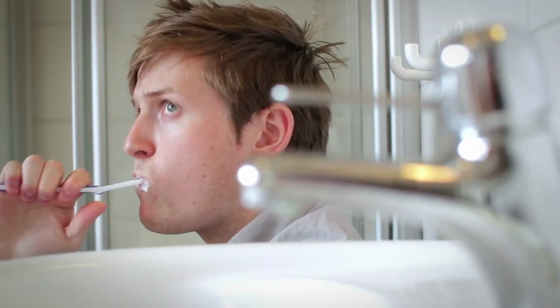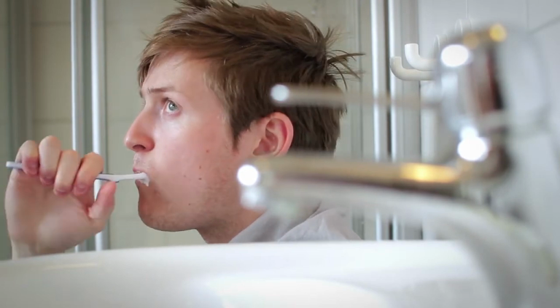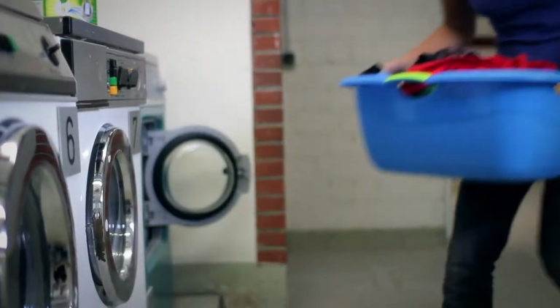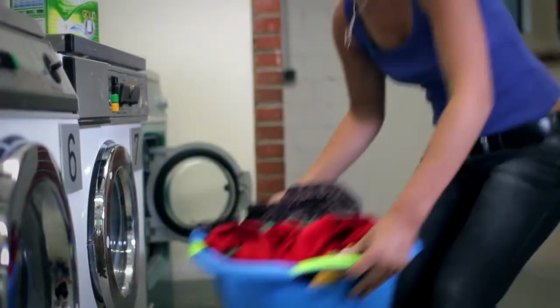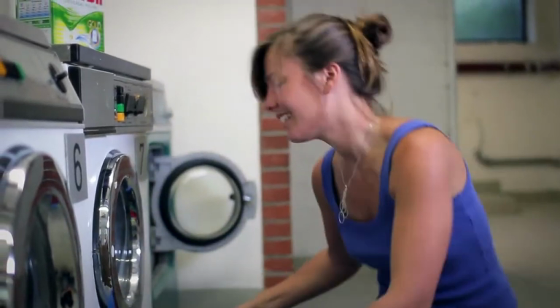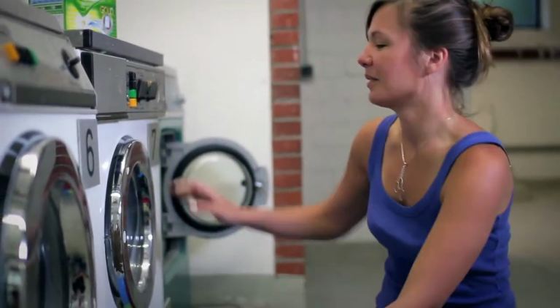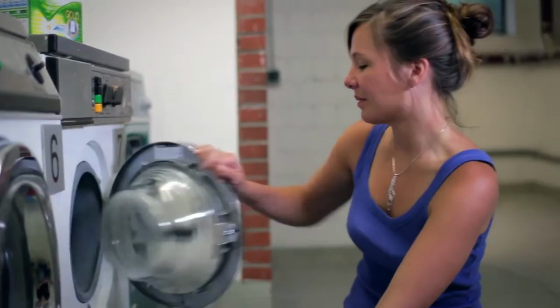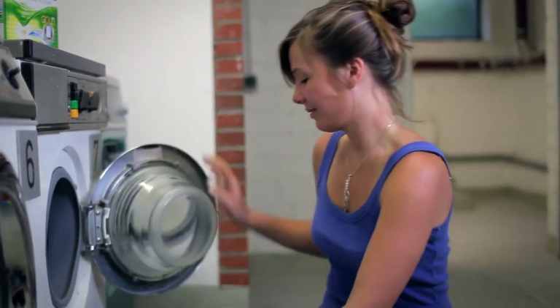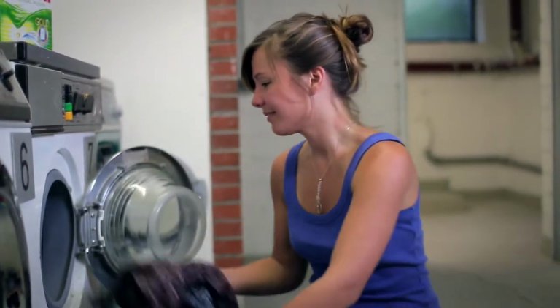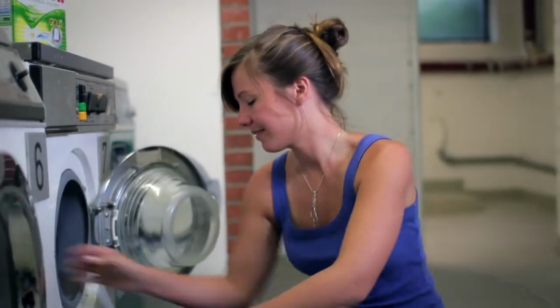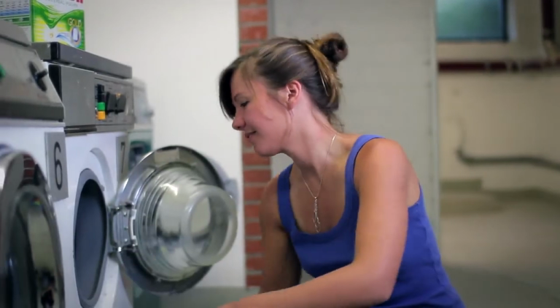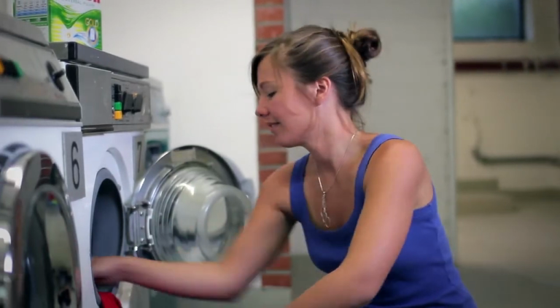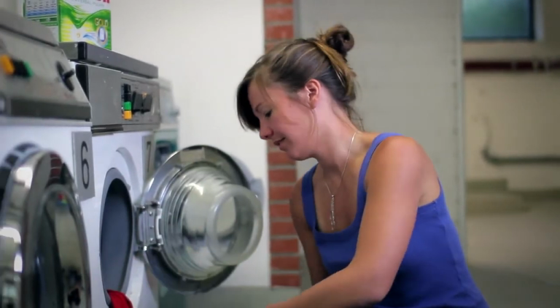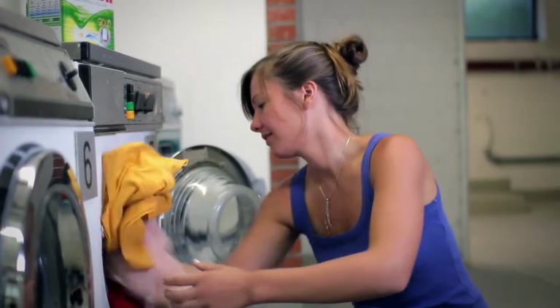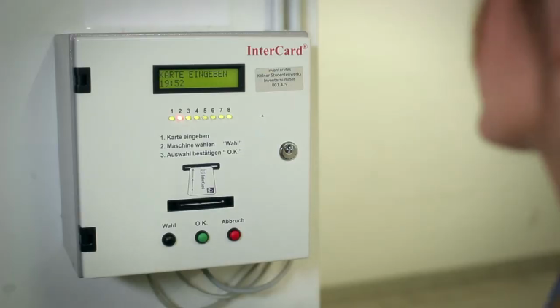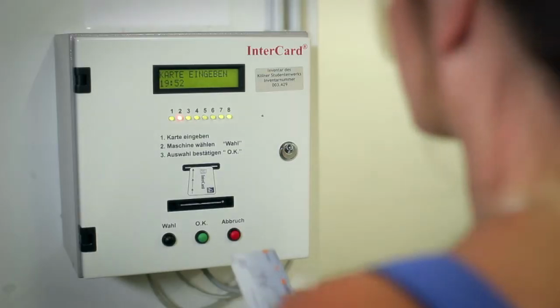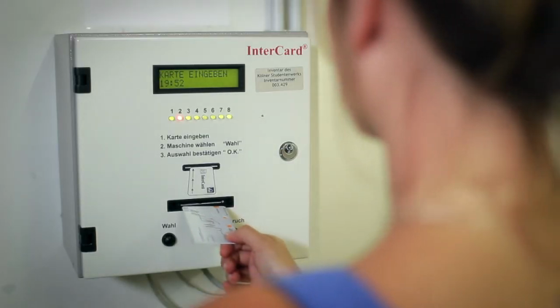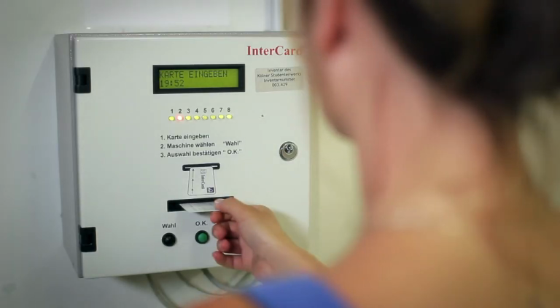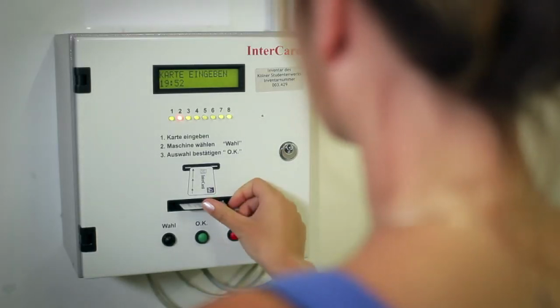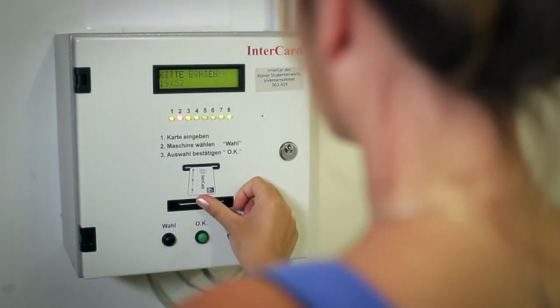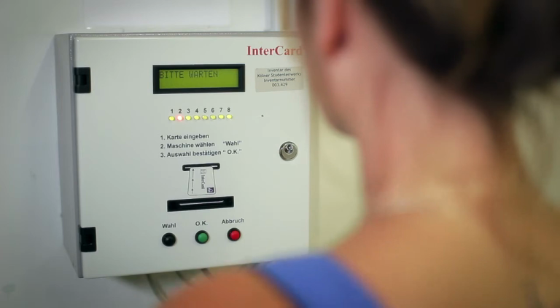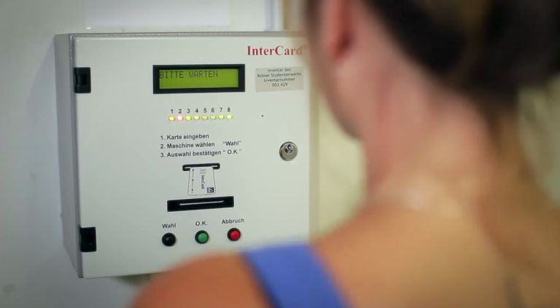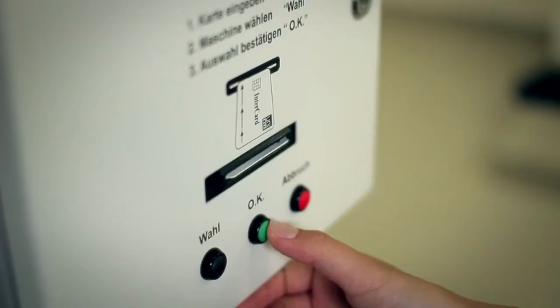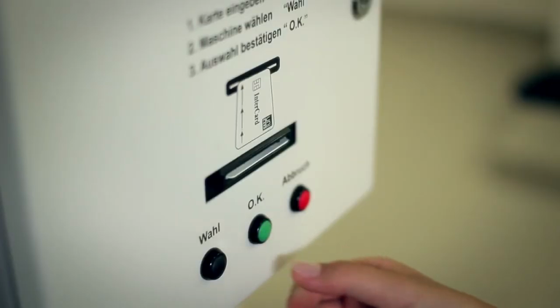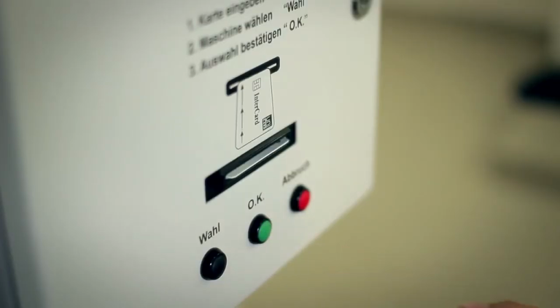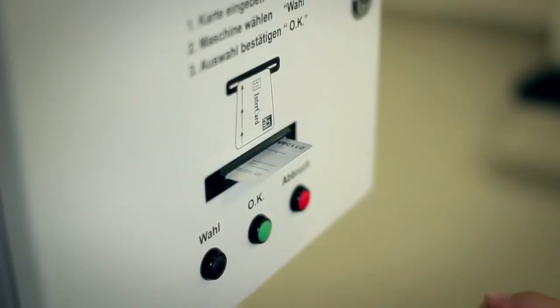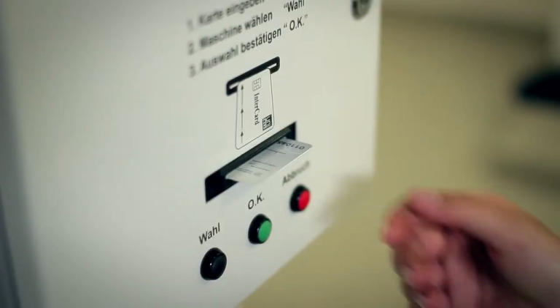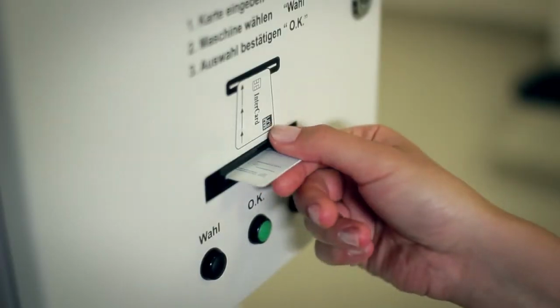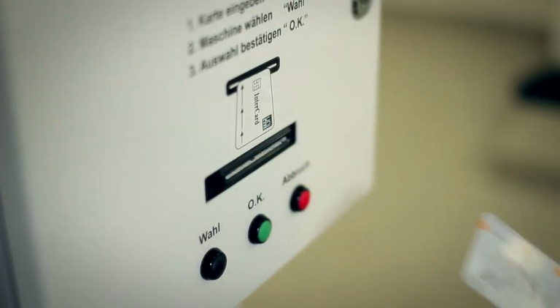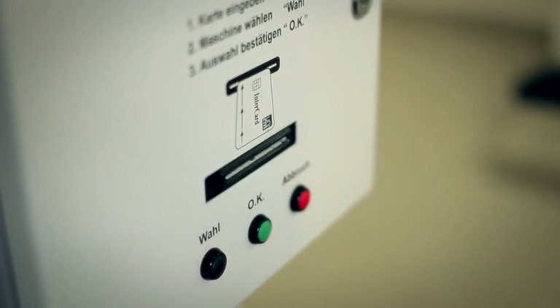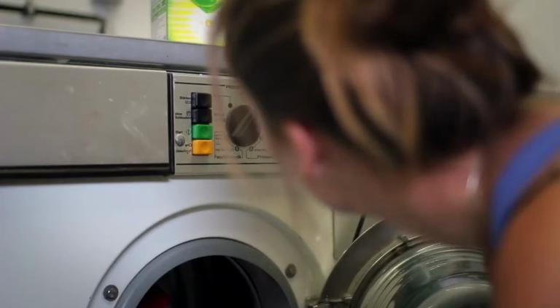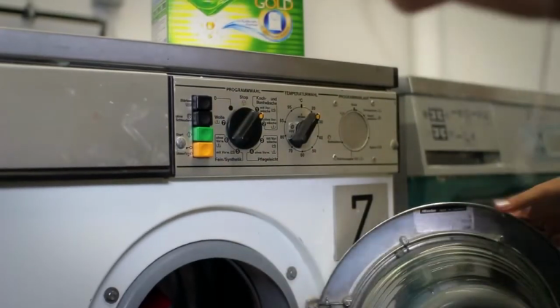The washing machine should always be filled to capacity. This saves water, energy, and money. You may operate the washer with a multi-functional chip card, which you can obtain at your university or at the Körner Studentenberg.